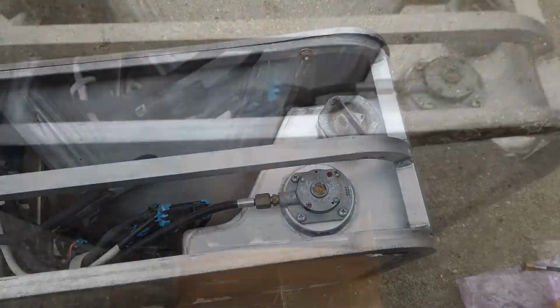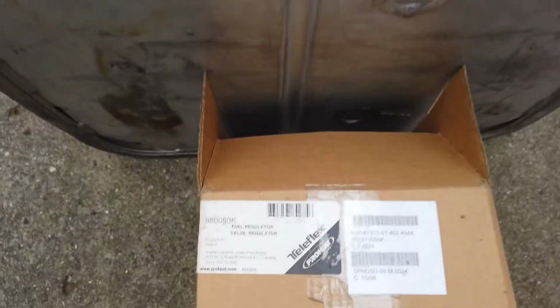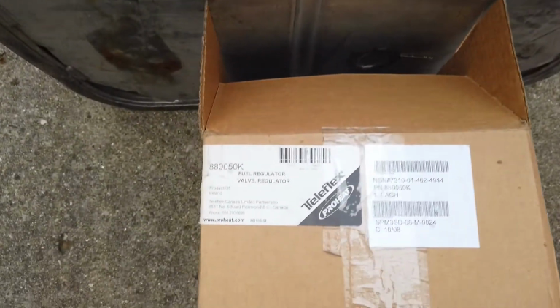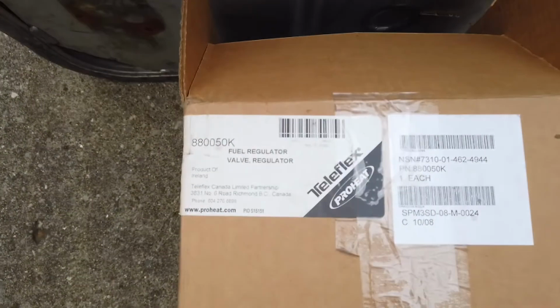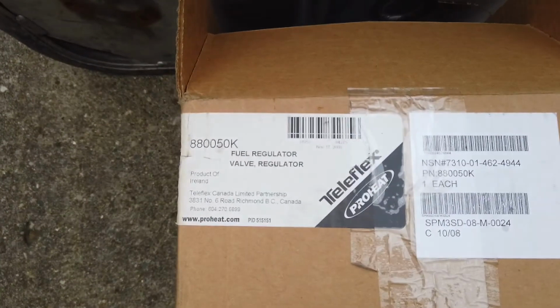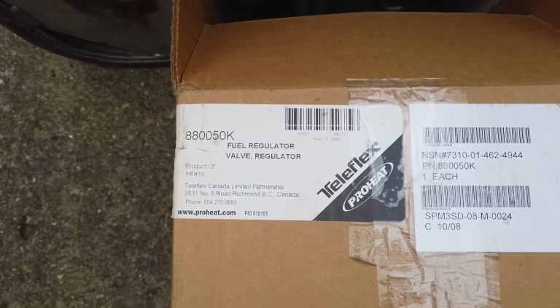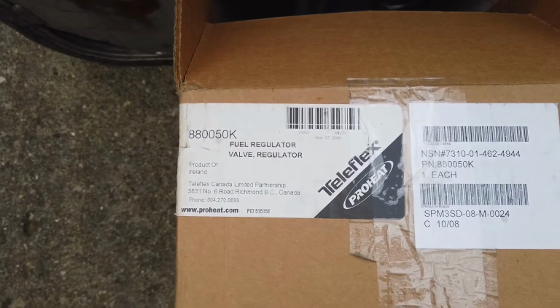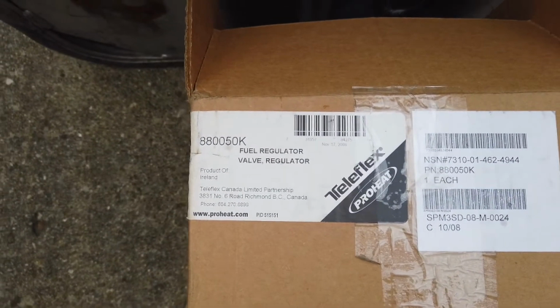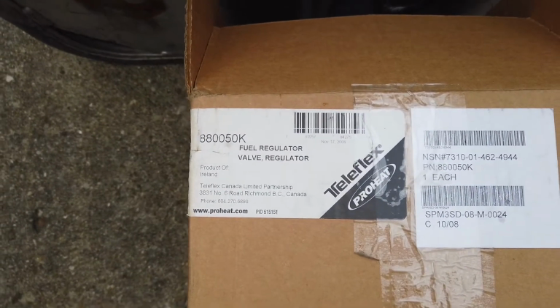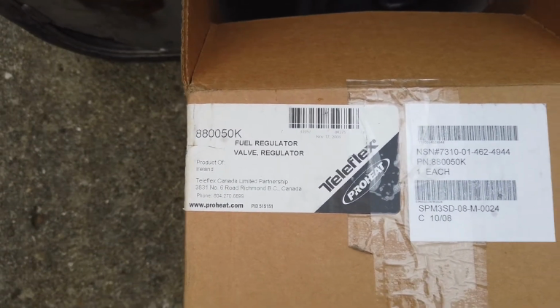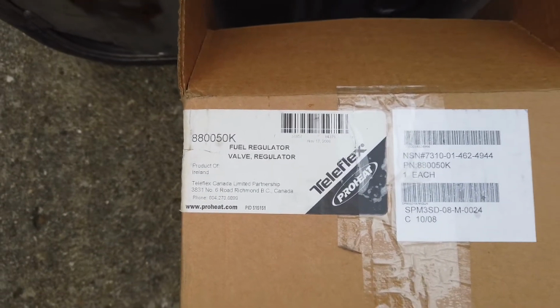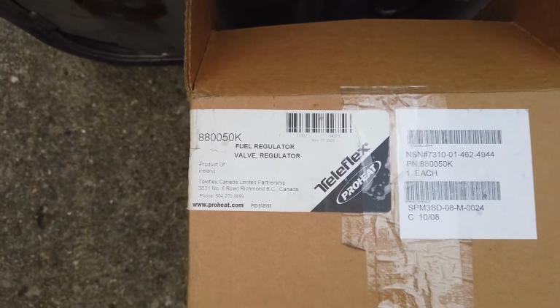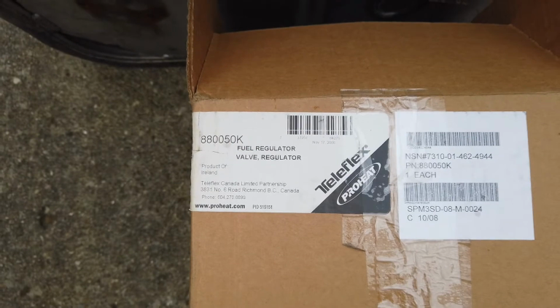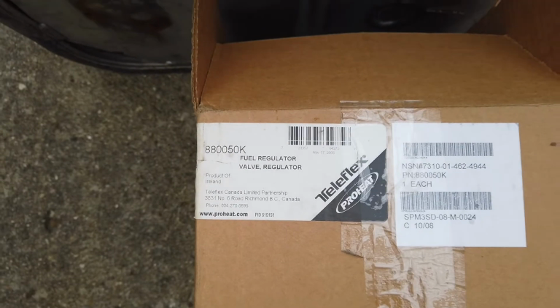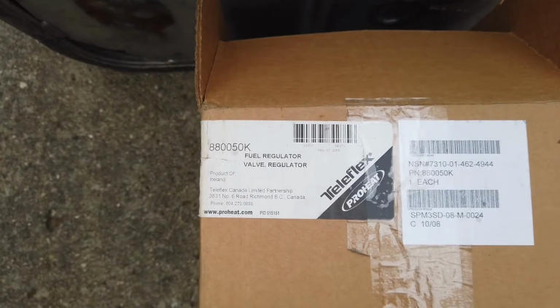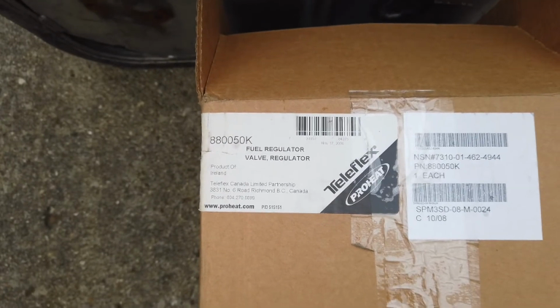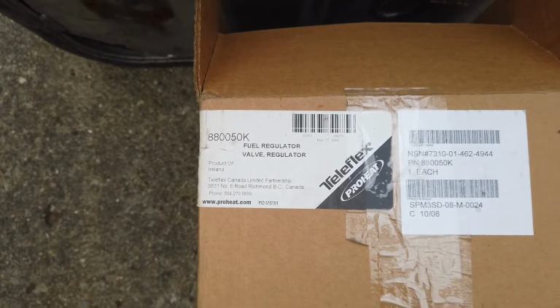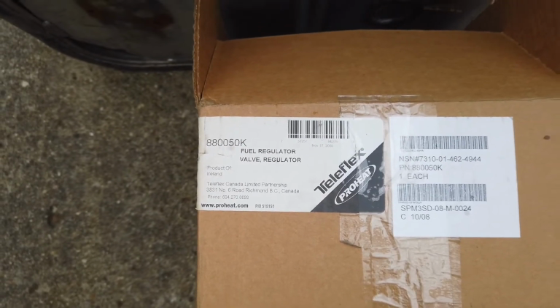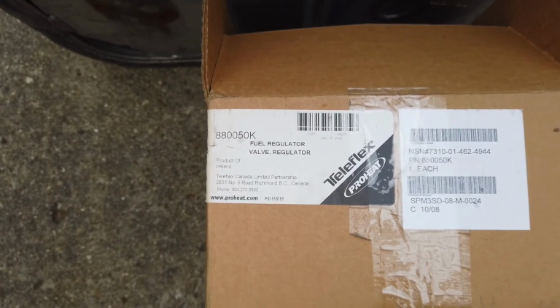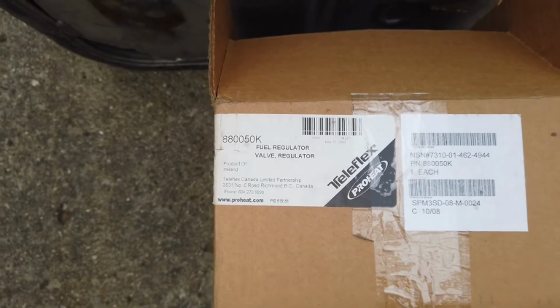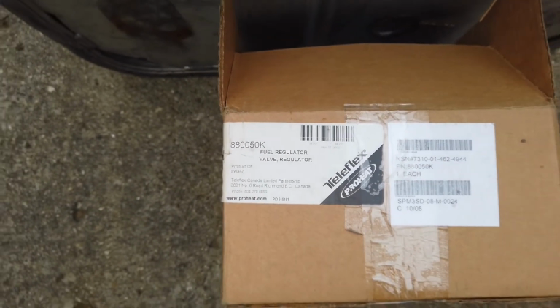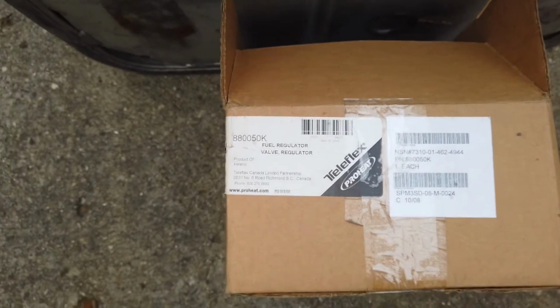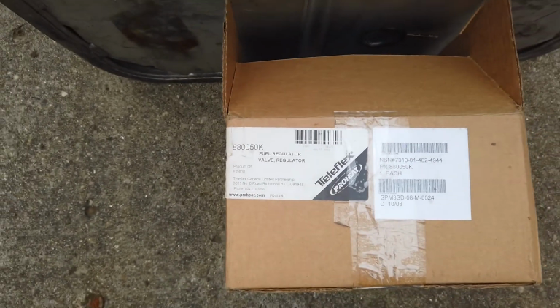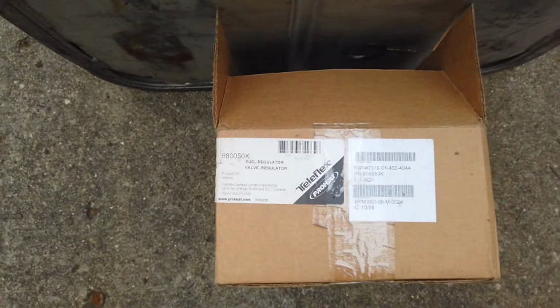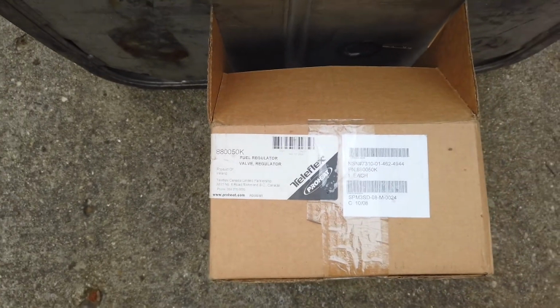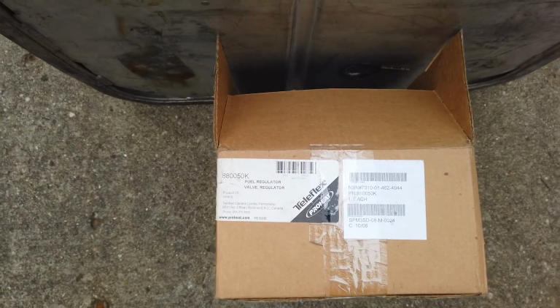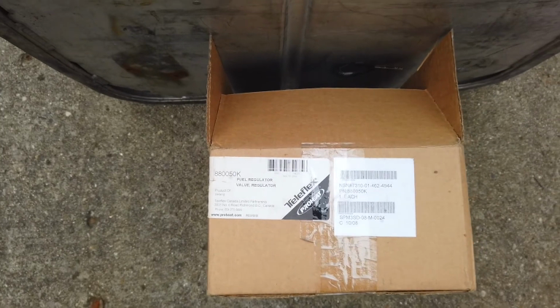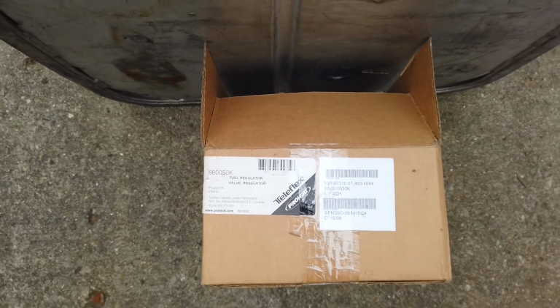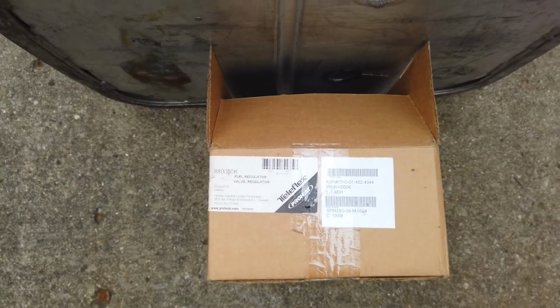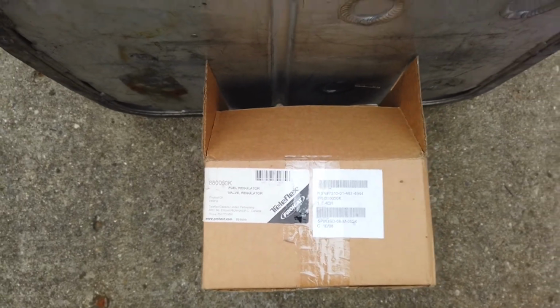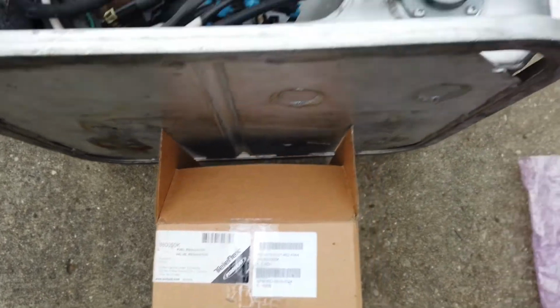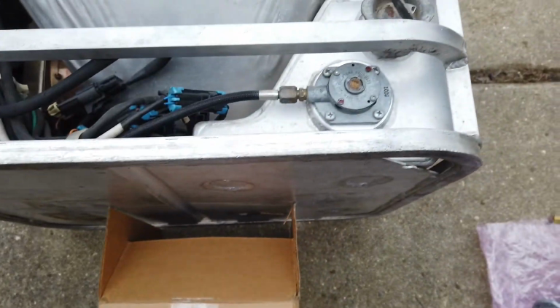You can buy one of these regulators along with a fuel pickup and a new fuel hose — new old stock — for about $45, and I'll put a link in the description below where I got mine.